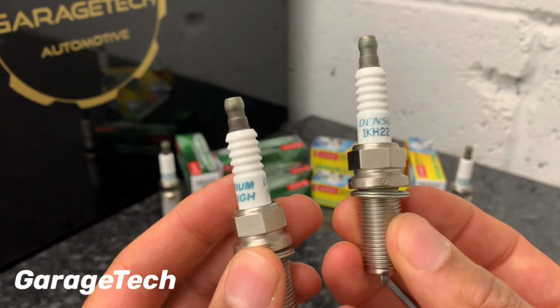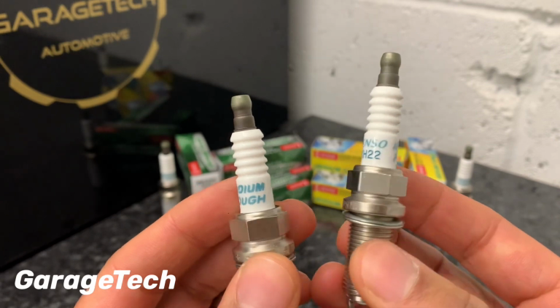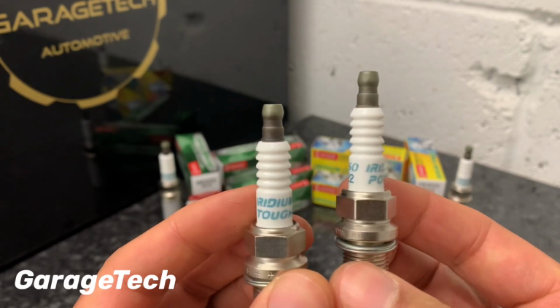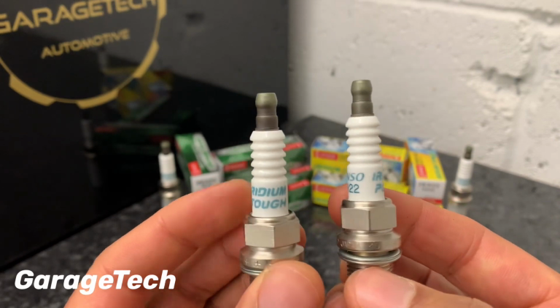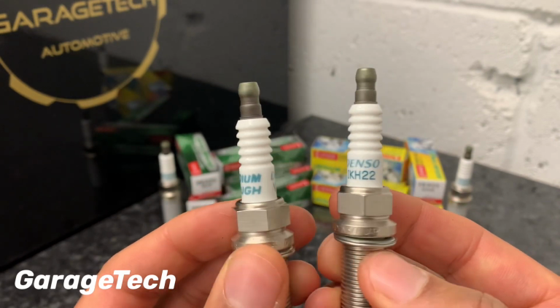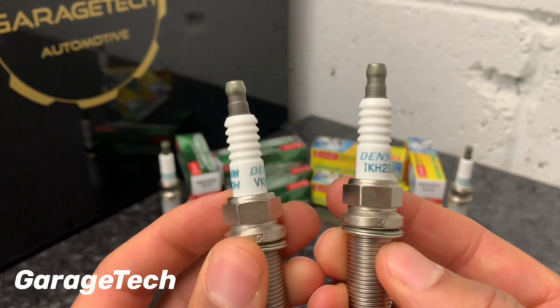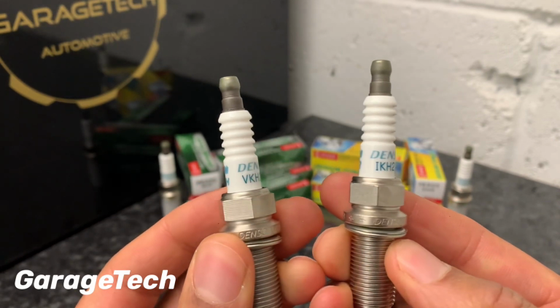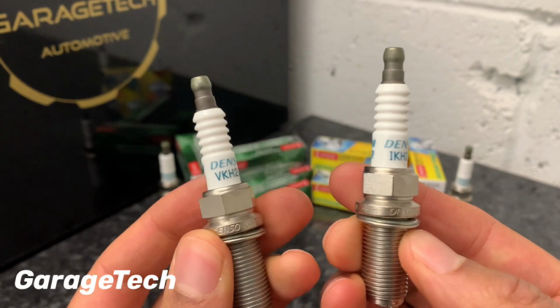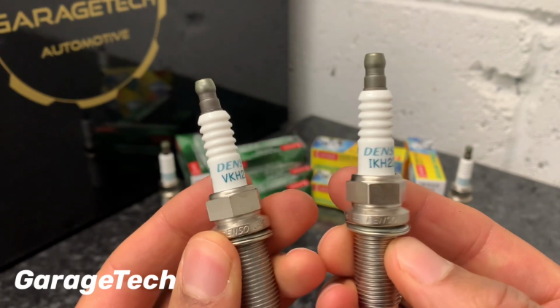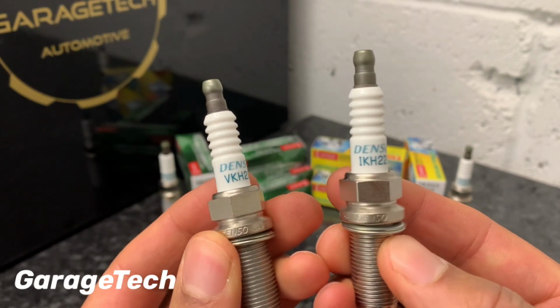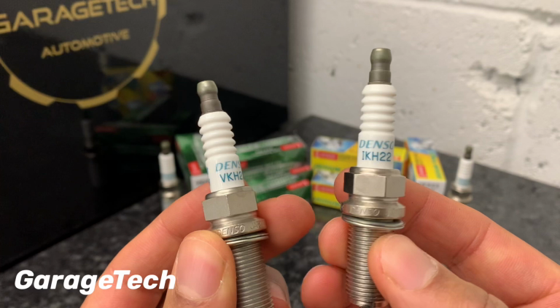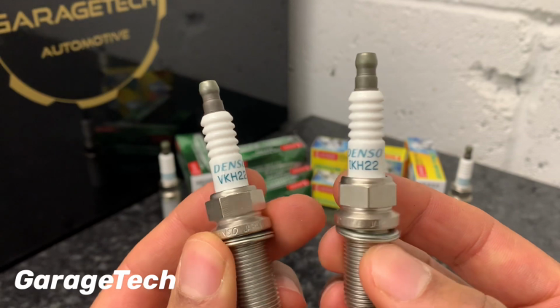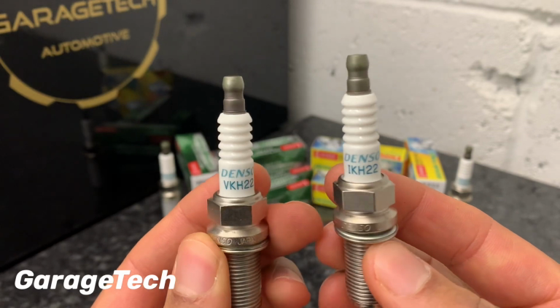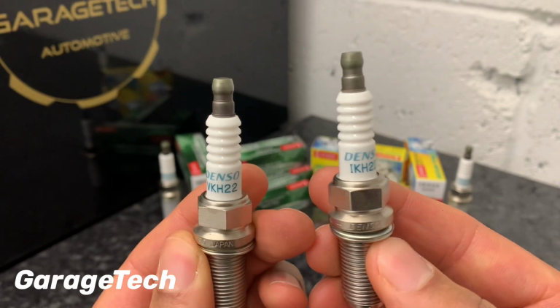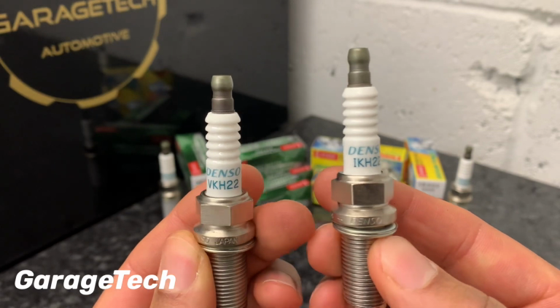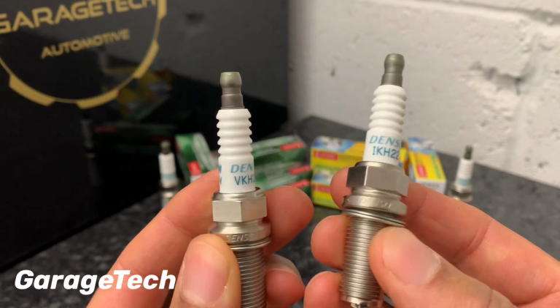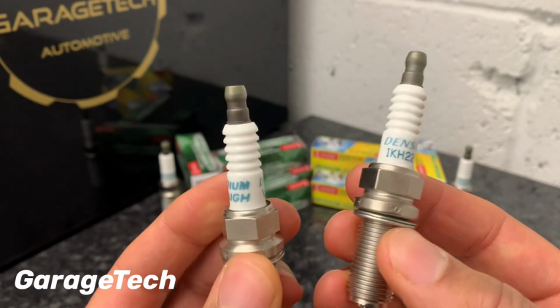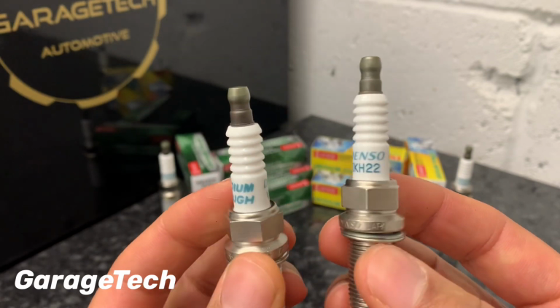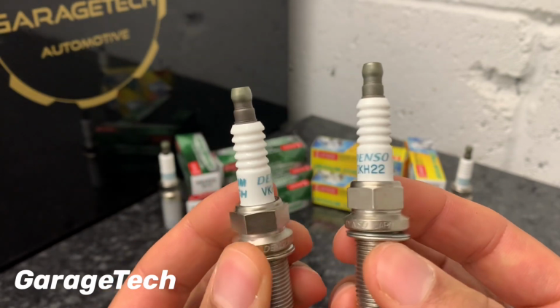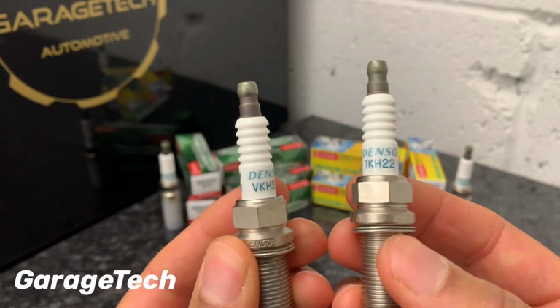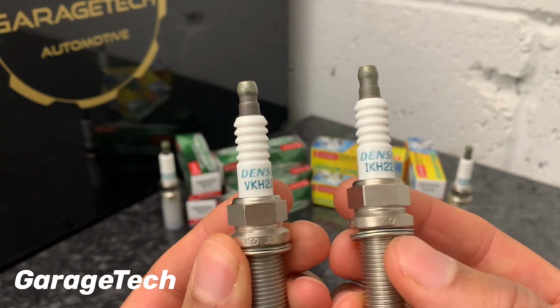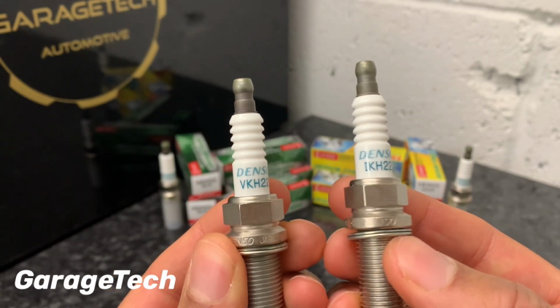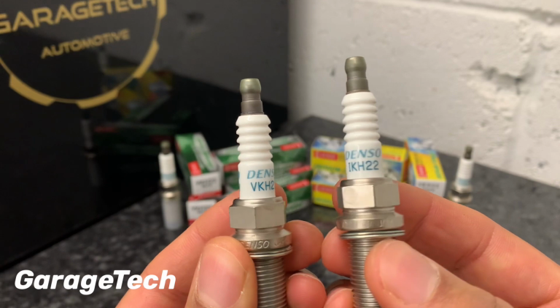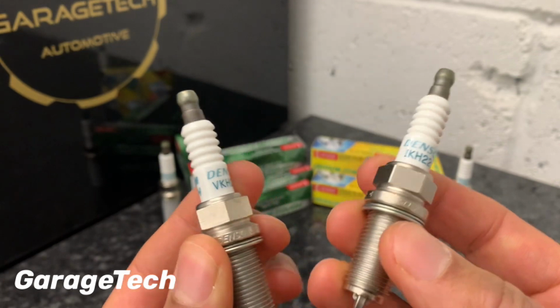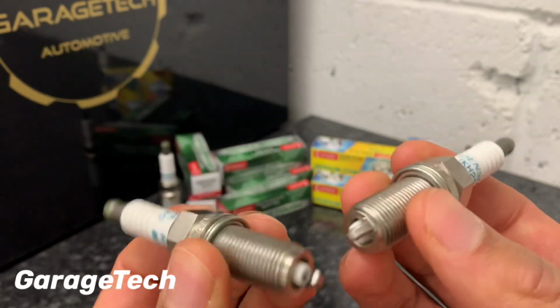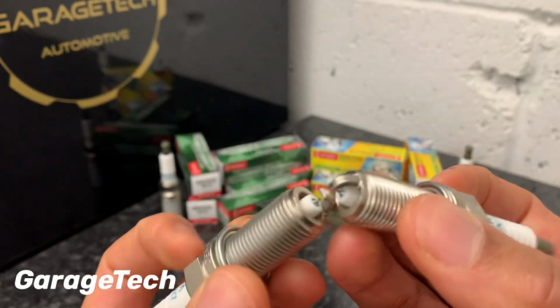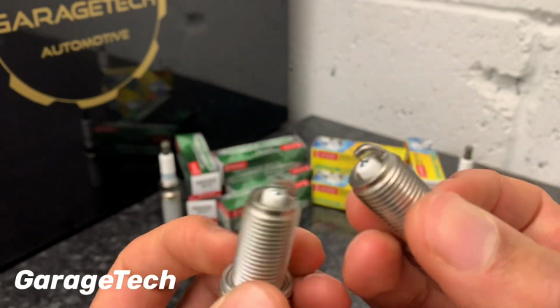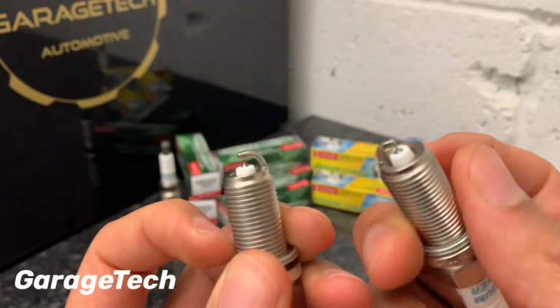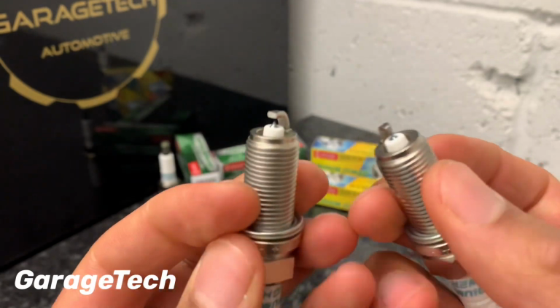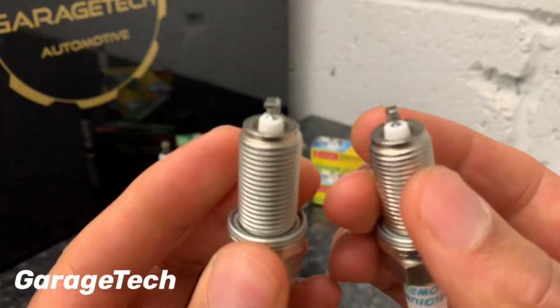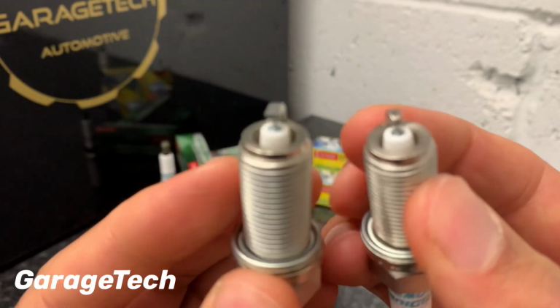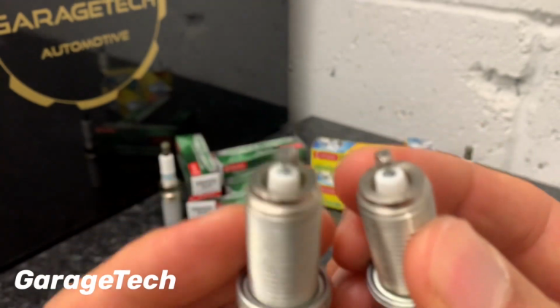Between the two, they're both great spark plugs. Denso are well renowned for making spark plugs, and being Japanese the quality is superb. That's the difference between the two — let me just show you those again.